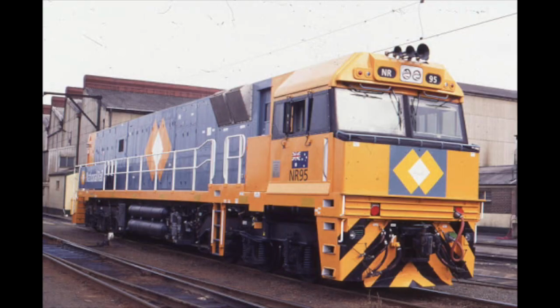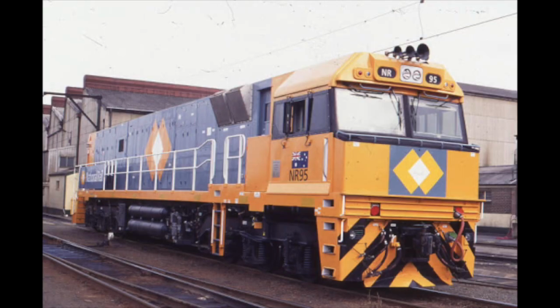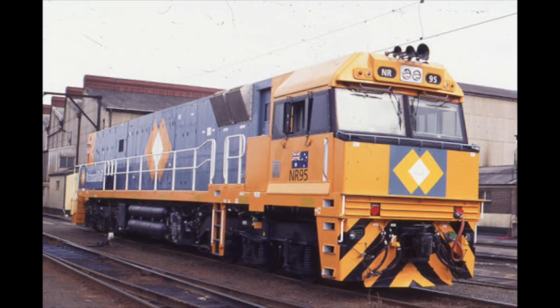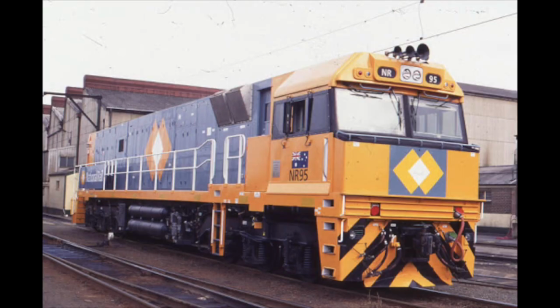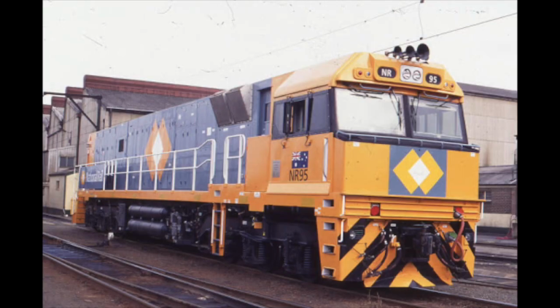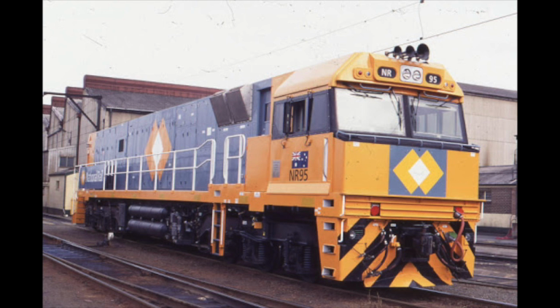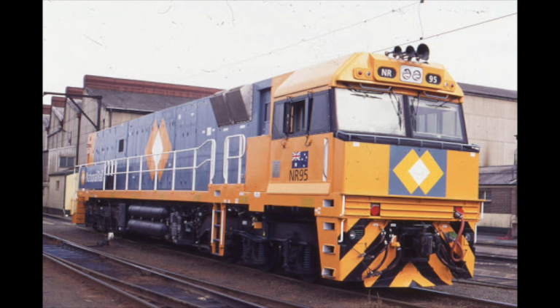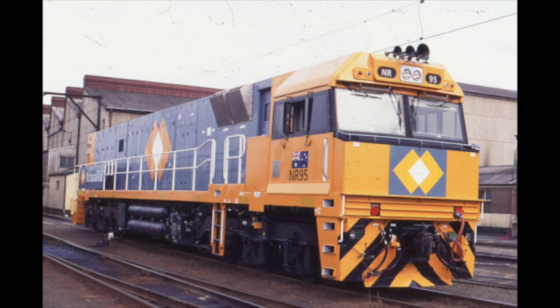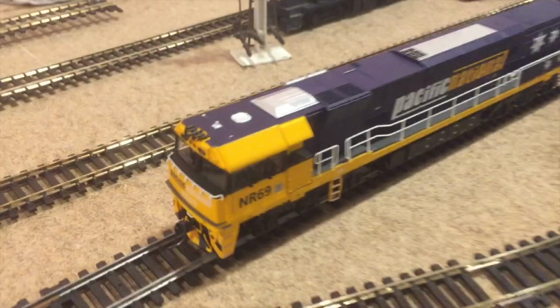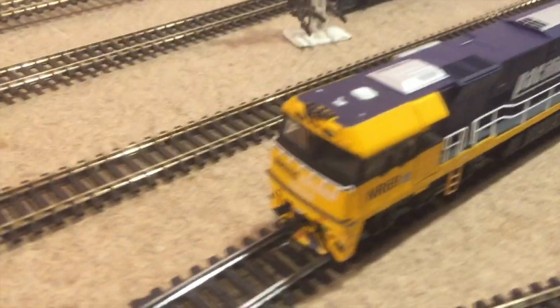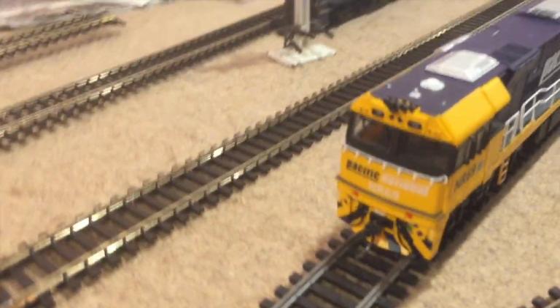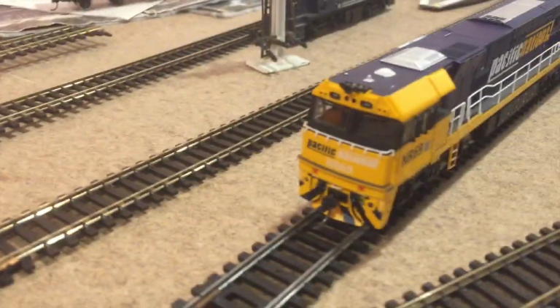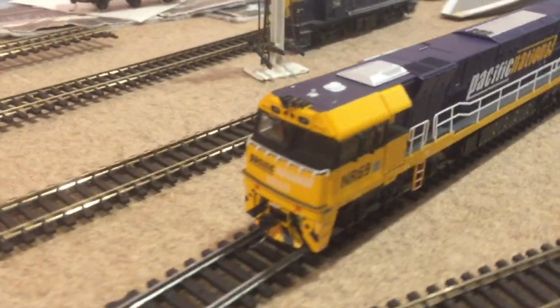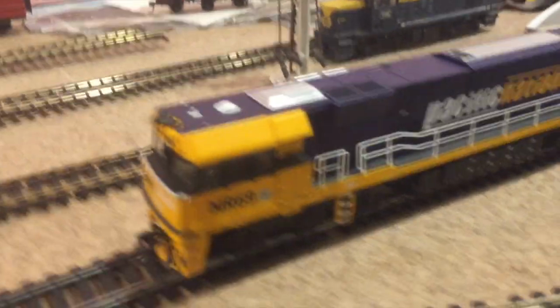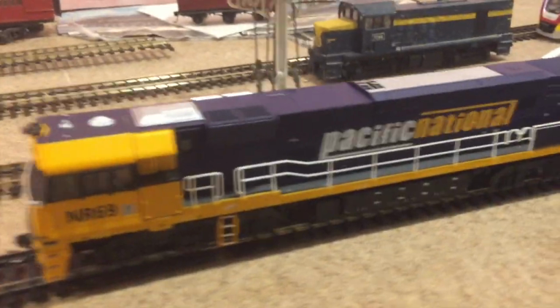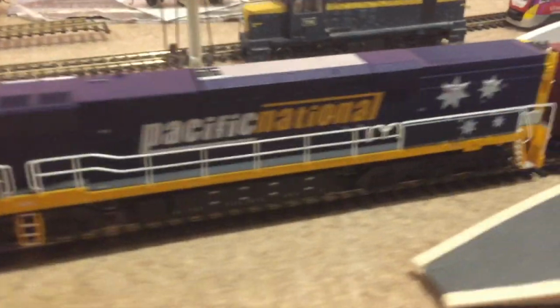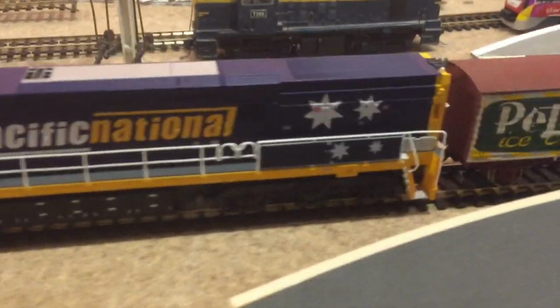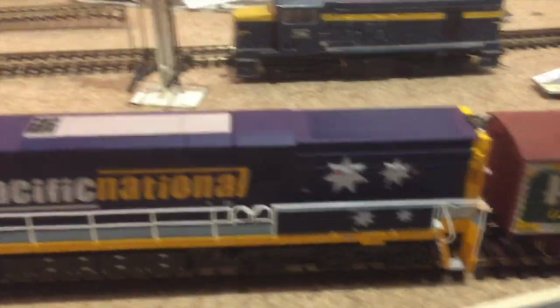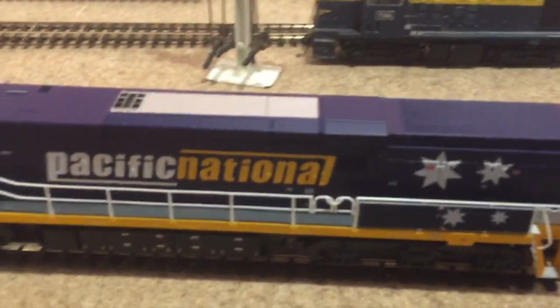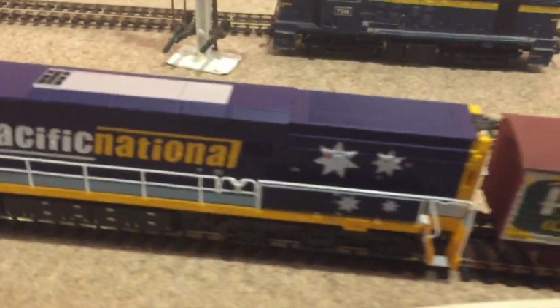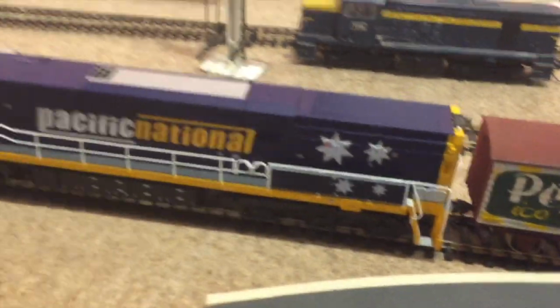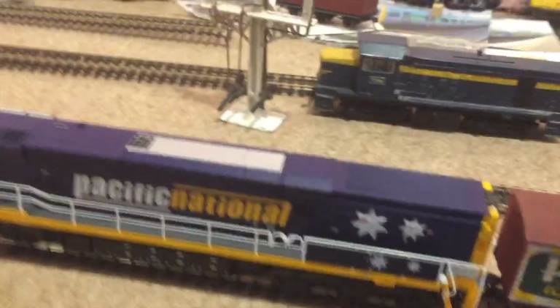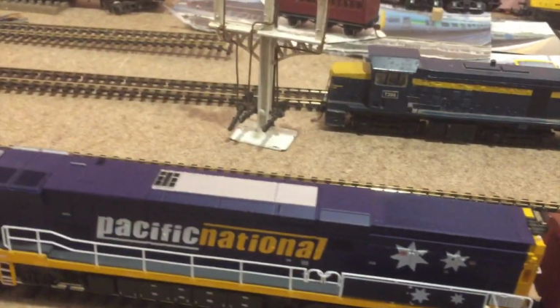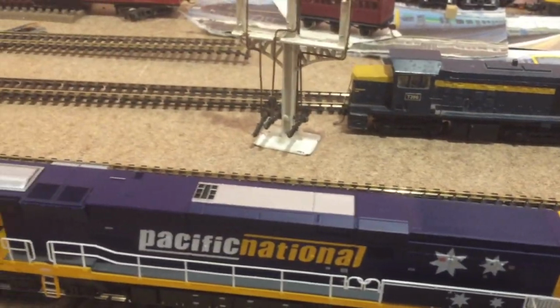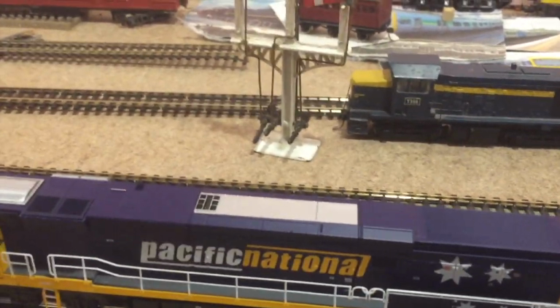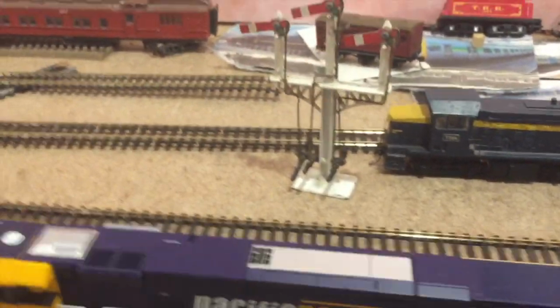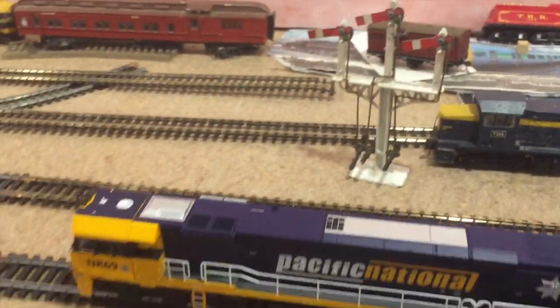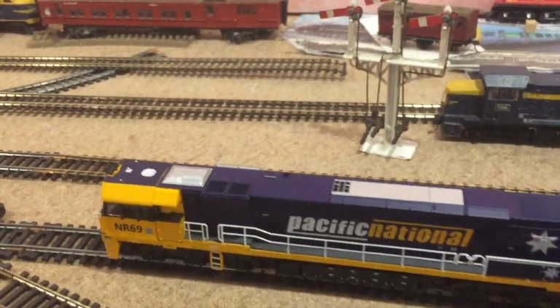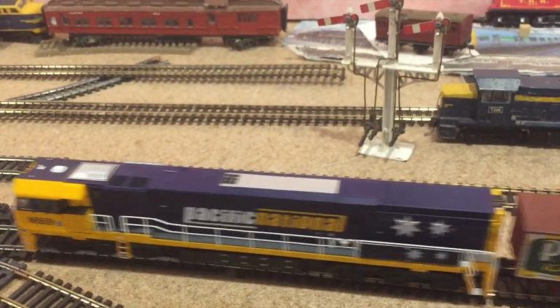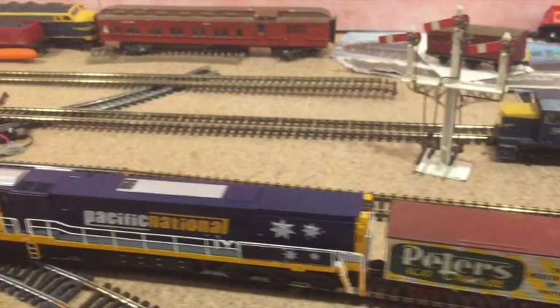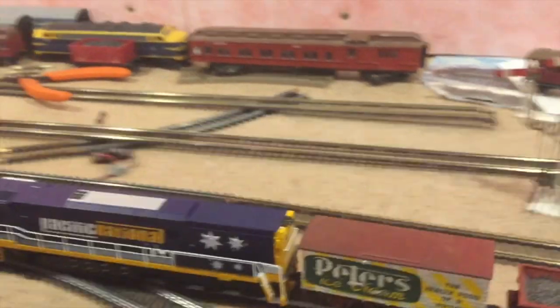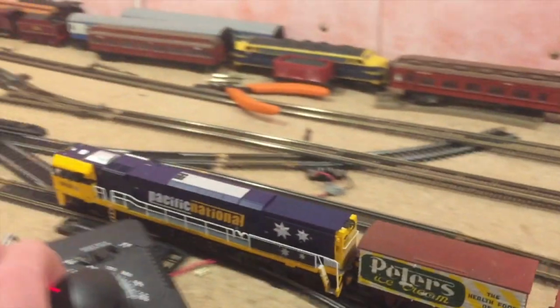These locos were first seen in the National Rail livery, and that was until 2006, where Pacific National bought National Rail, with the locos then being painted into that colour scheme. To date, all locos are owned by Pacific National,